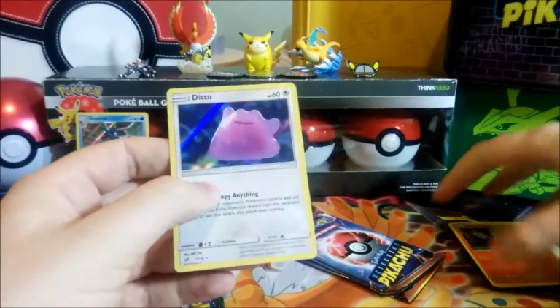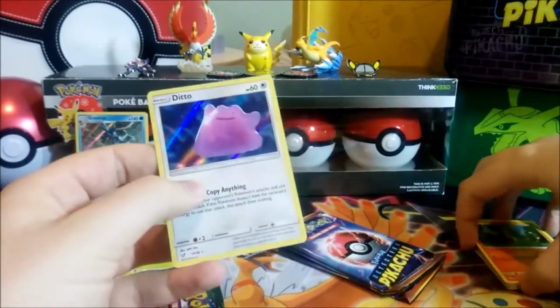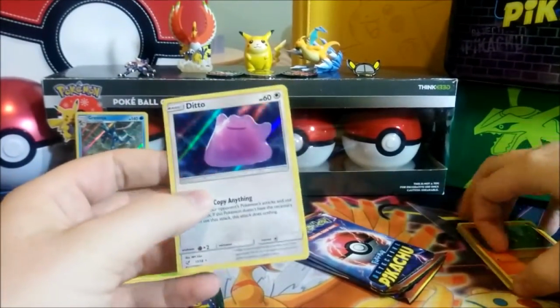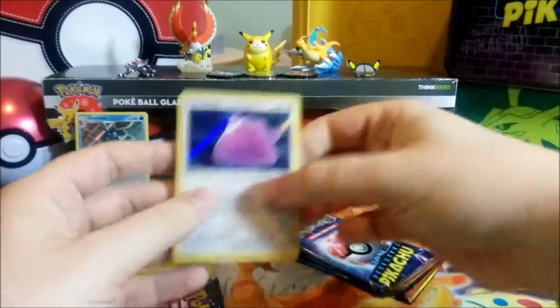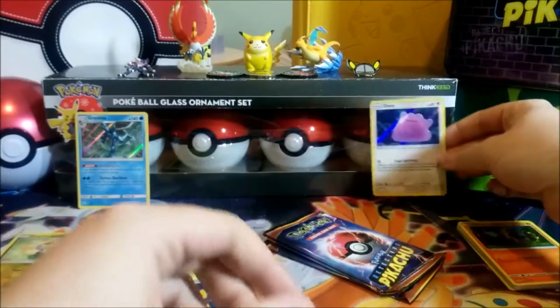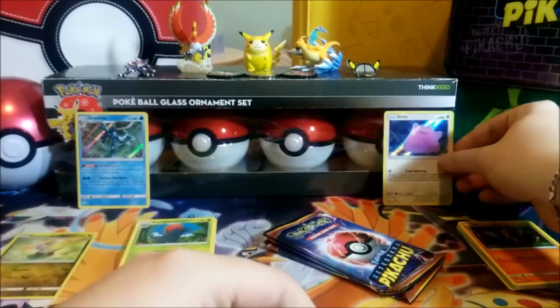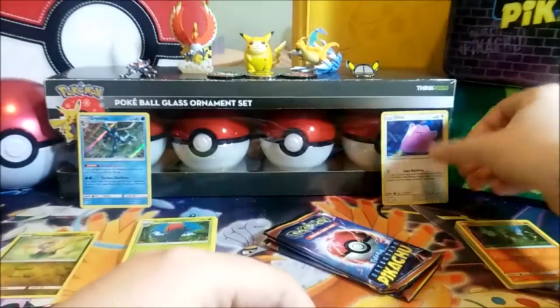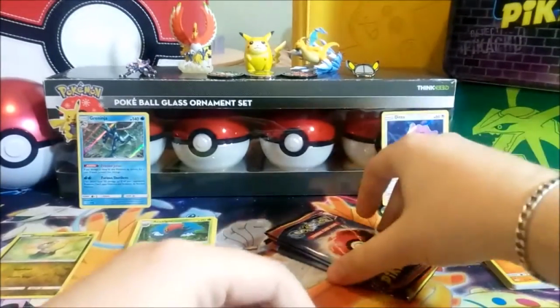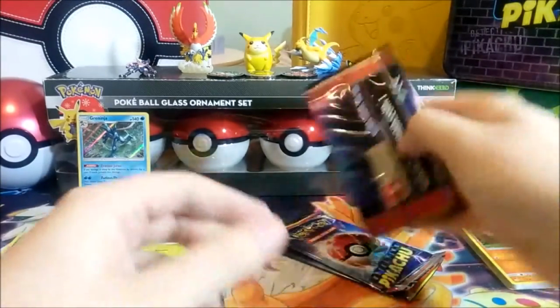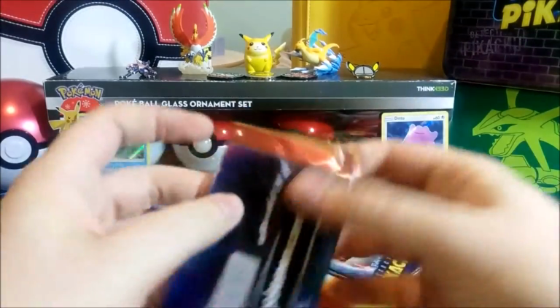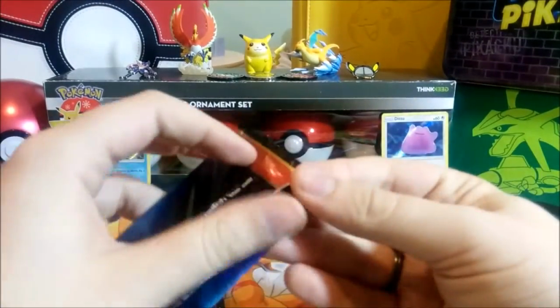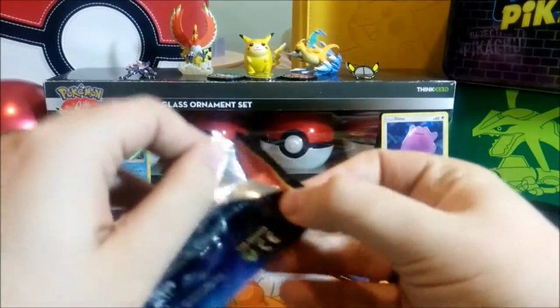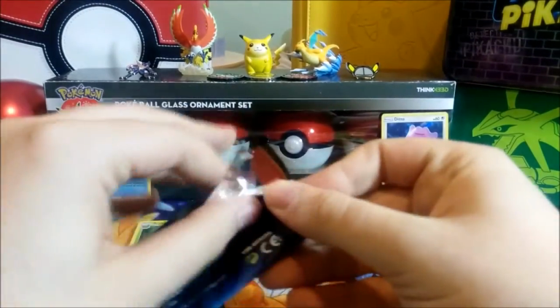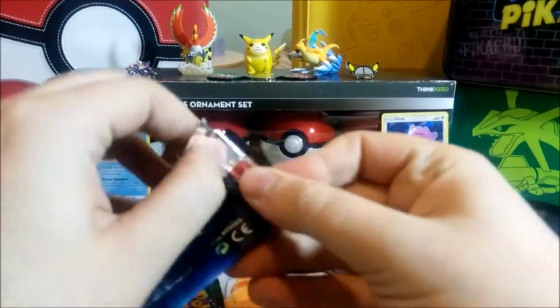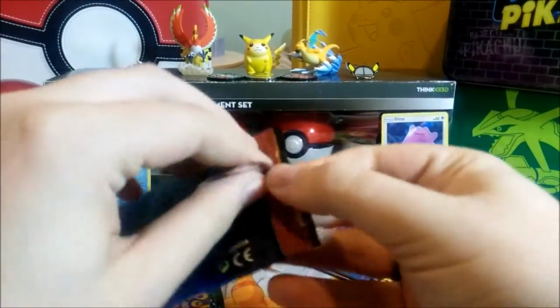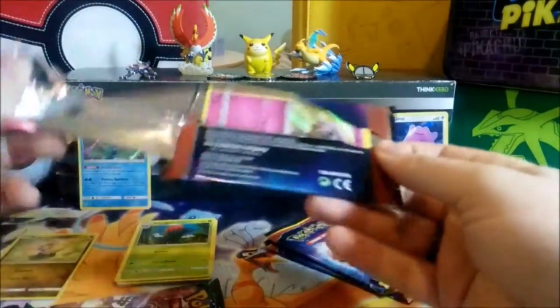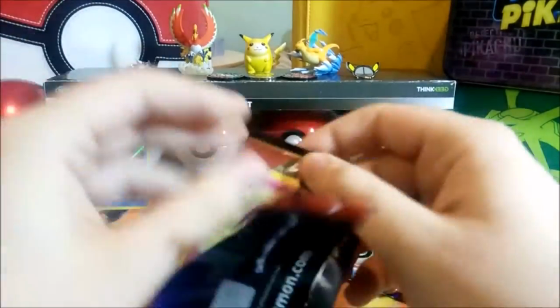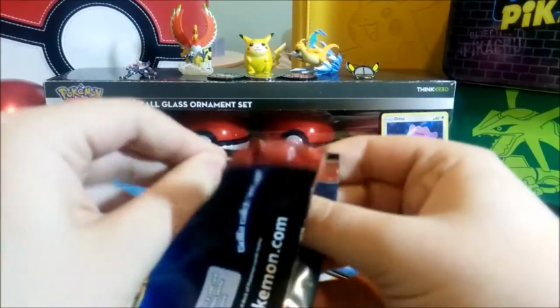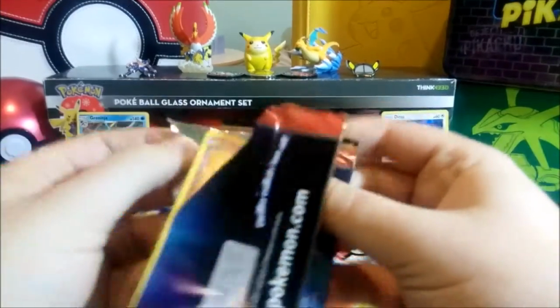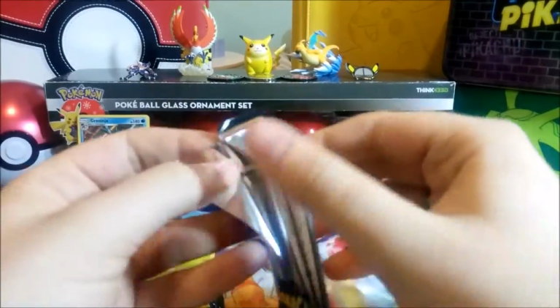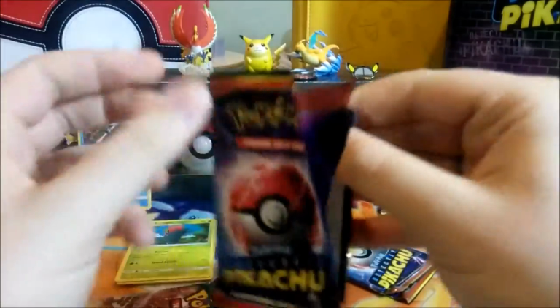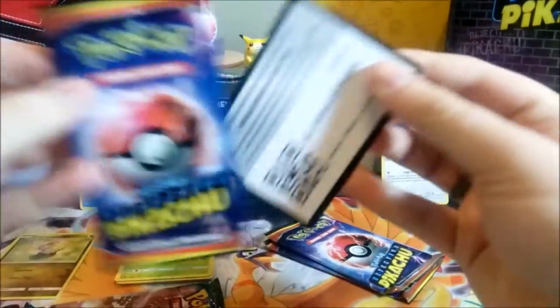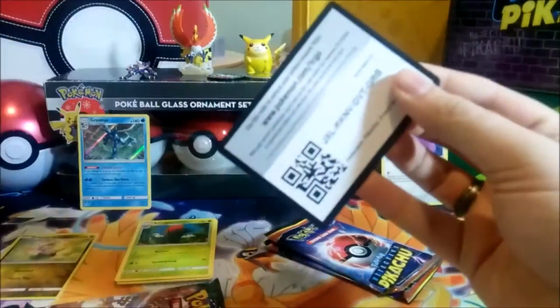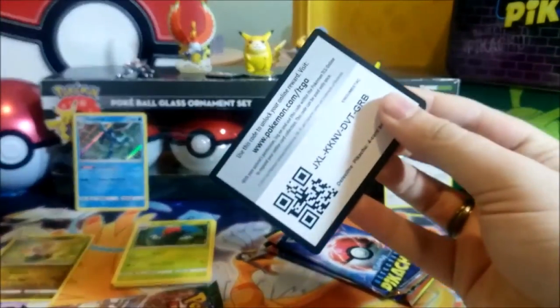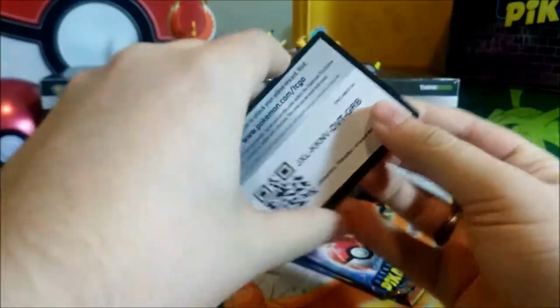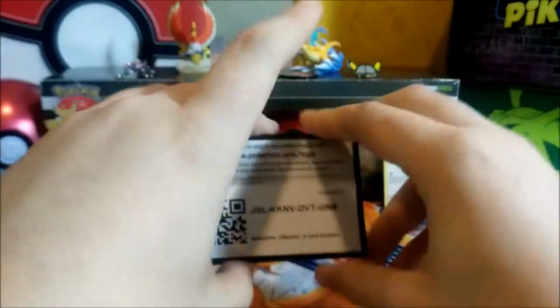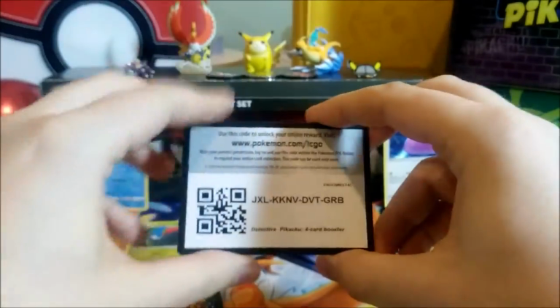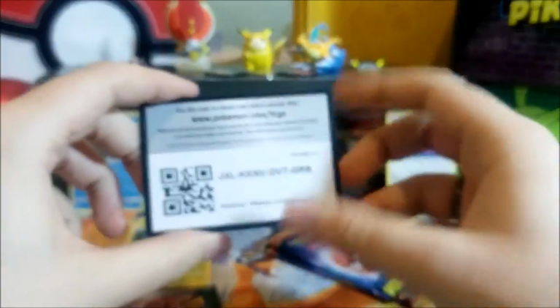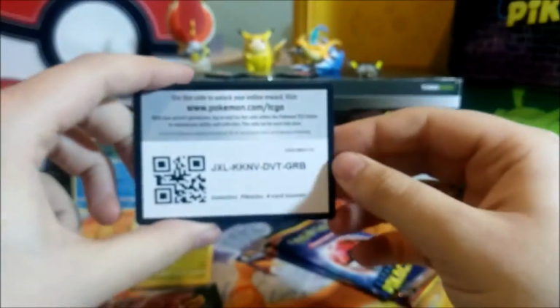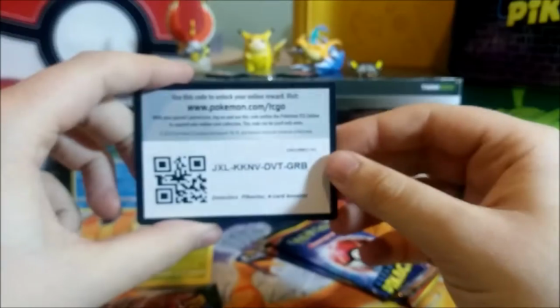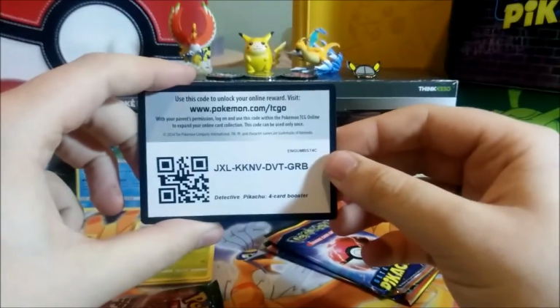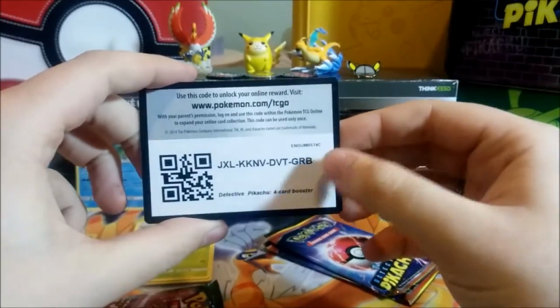Anyone can be an opportunist — Pokémon fans or even Yugioh fans watching the Pokémon videos. We have a Ditto — I like this one. I'll put it in the back even though we have multiples. The Ditto has a bit of value, so I might sell the extras to help finance future videos on the channel.